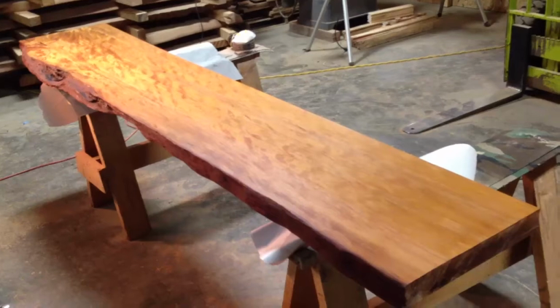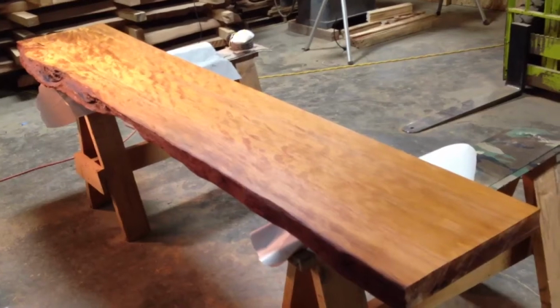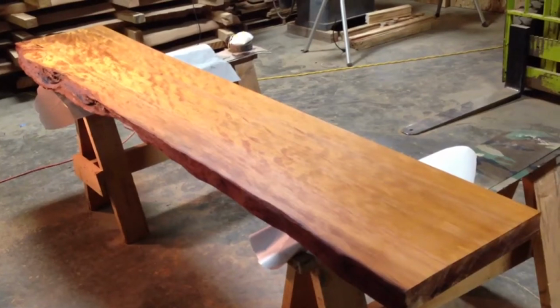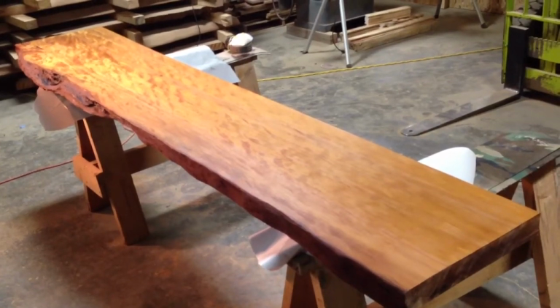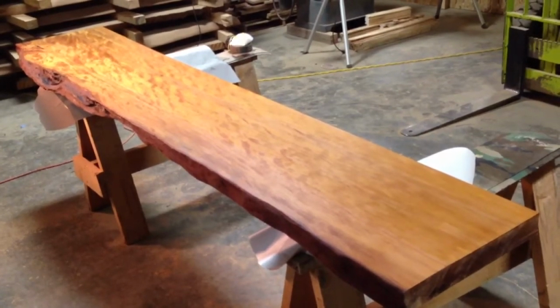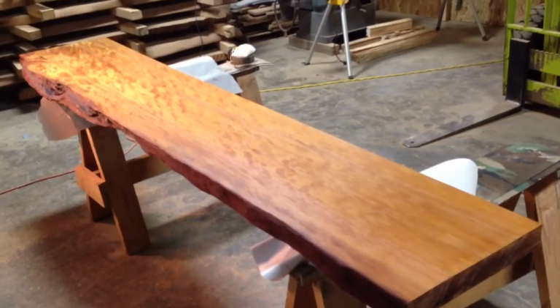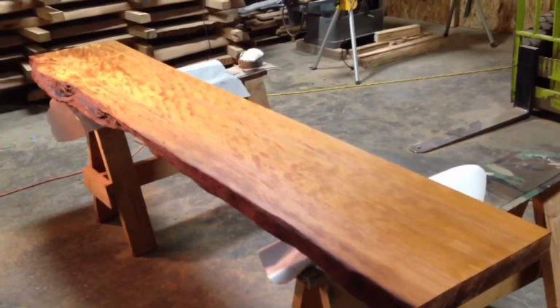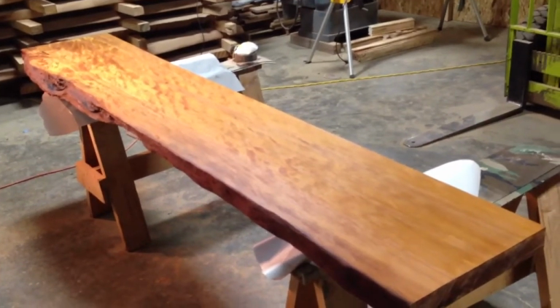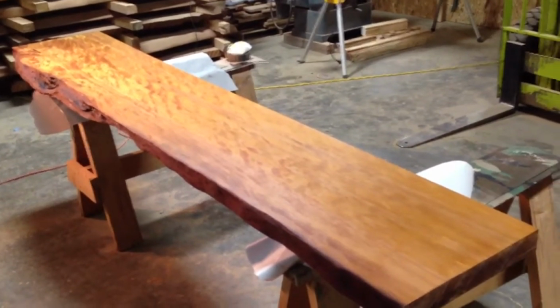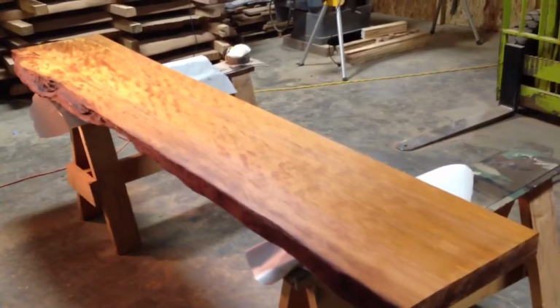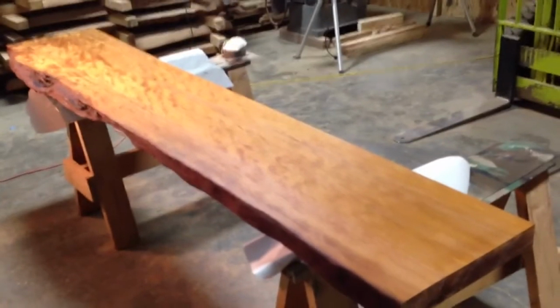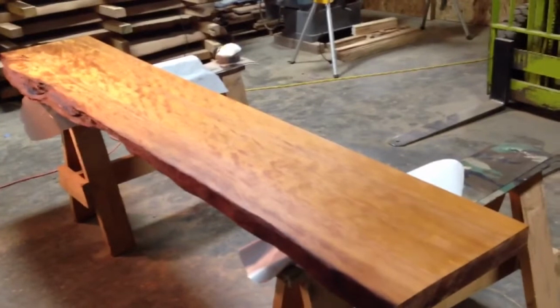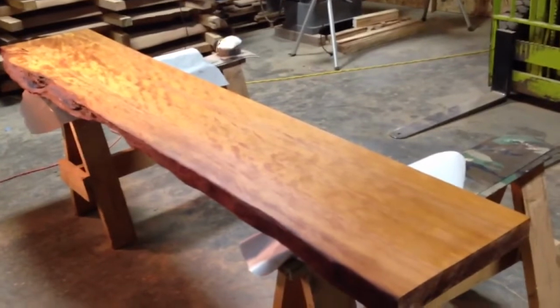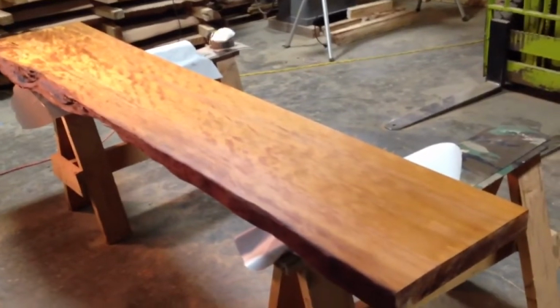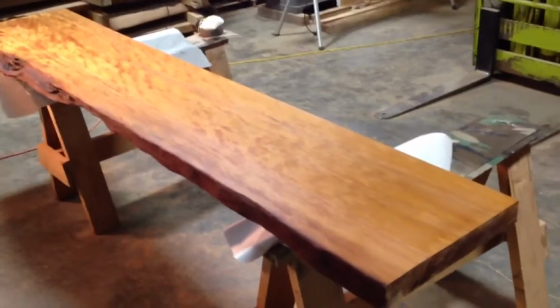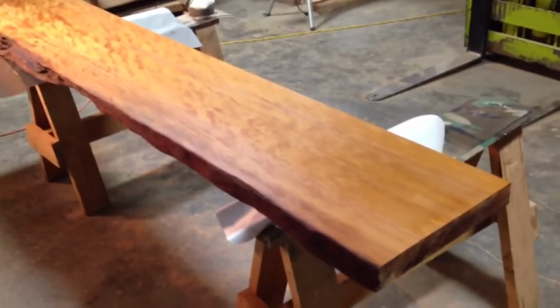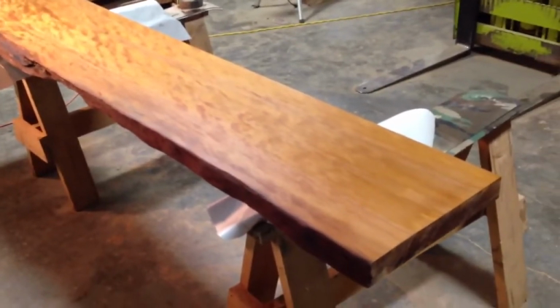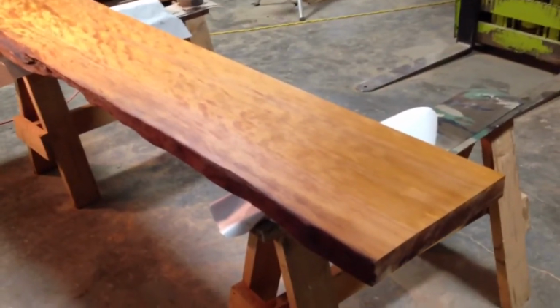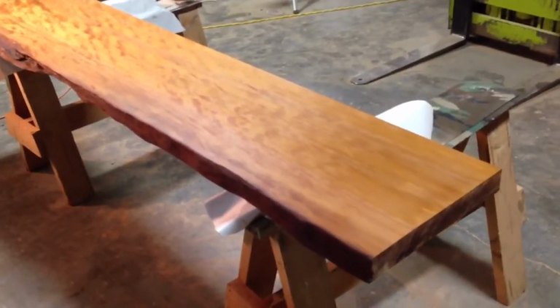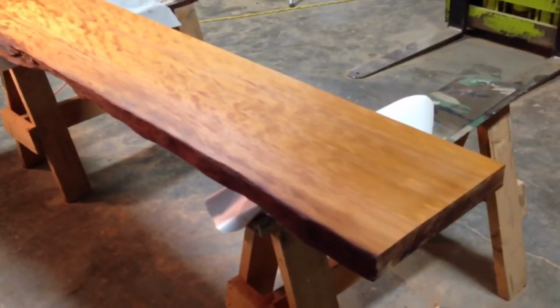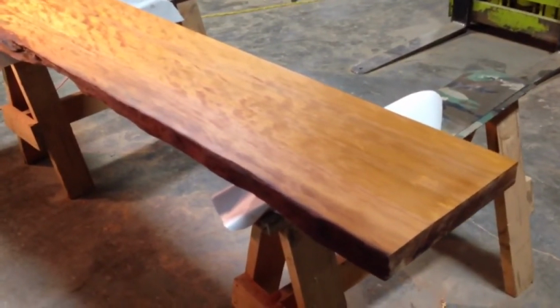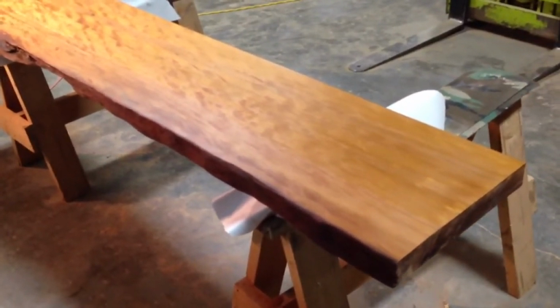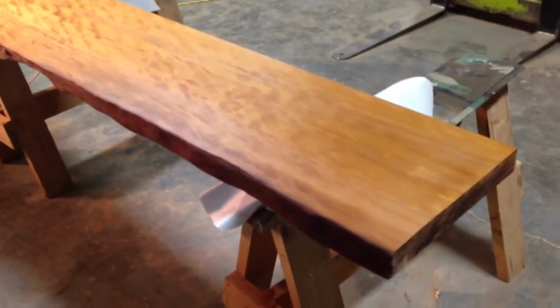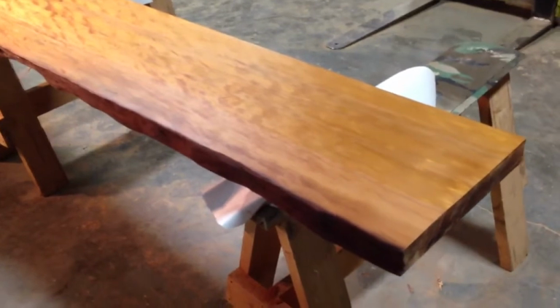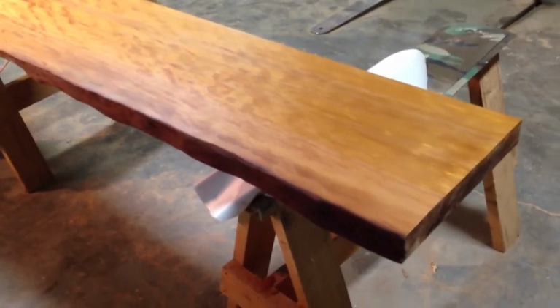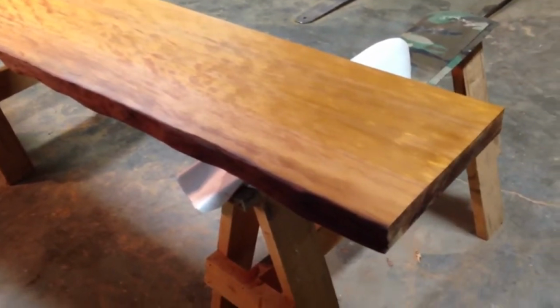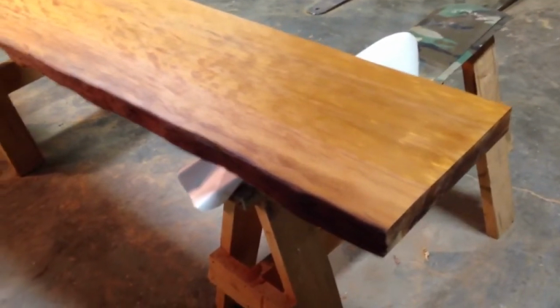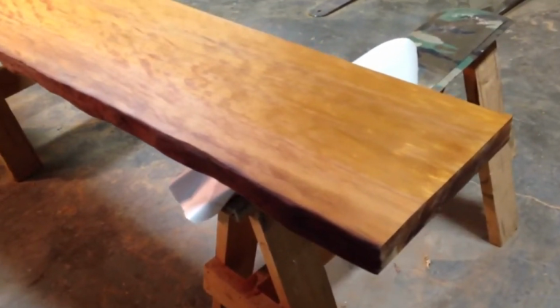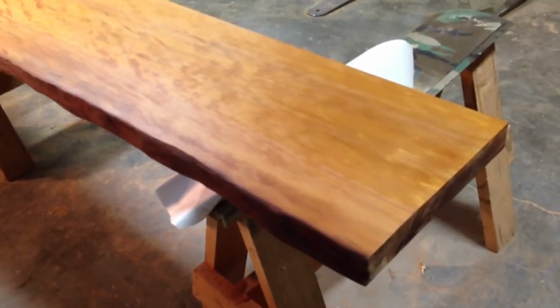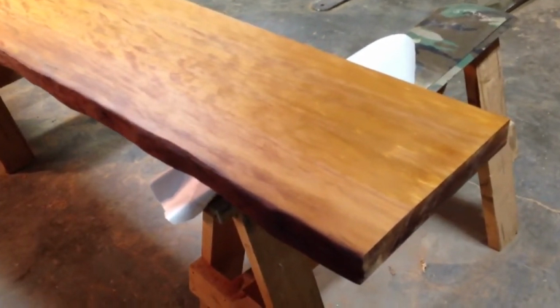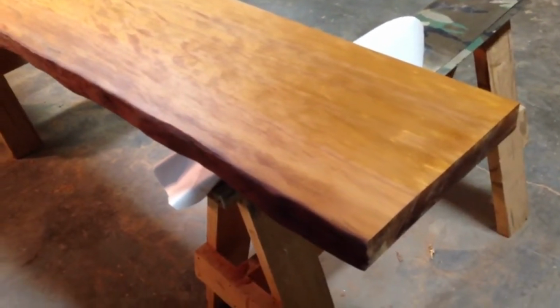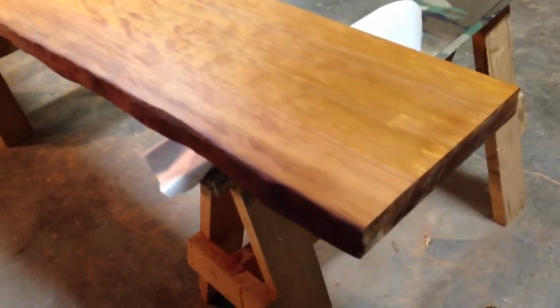We're looking at a bathroom vanity top. We've just finished our project in Florida, due out for delivery tomorrow. I'm just going to have a look at this — this is a really, really gorgeous piece.